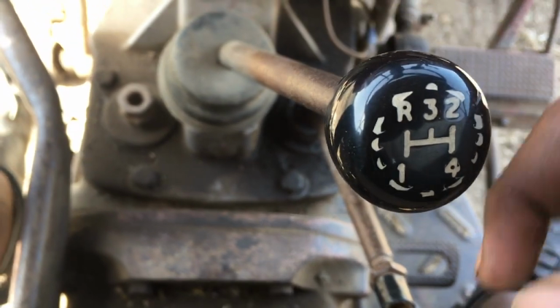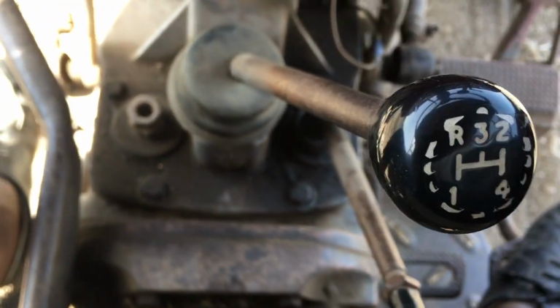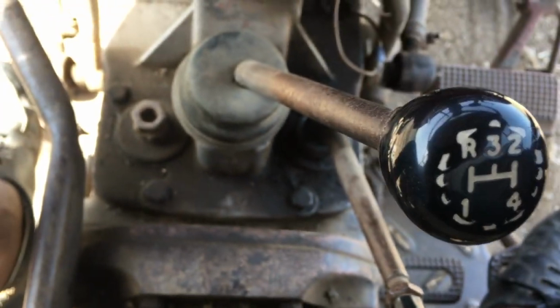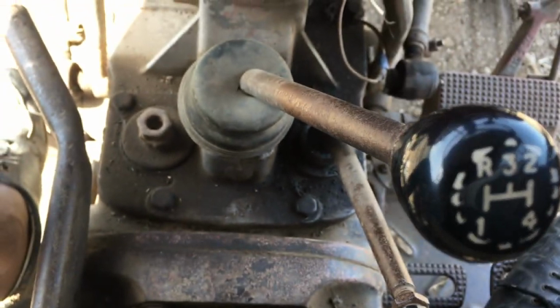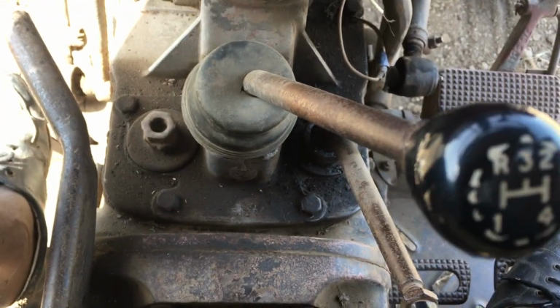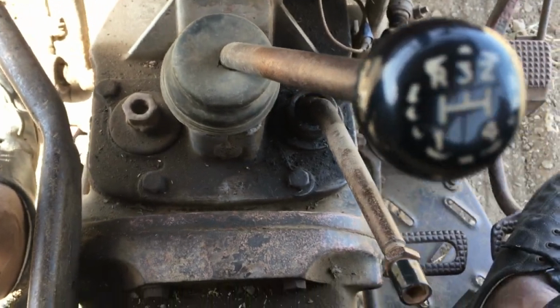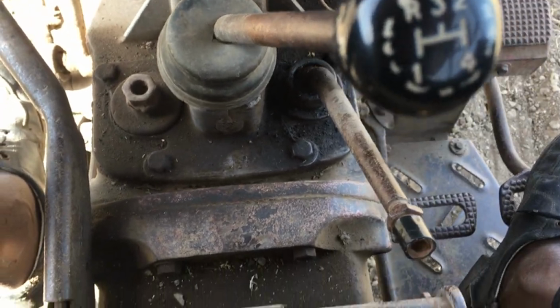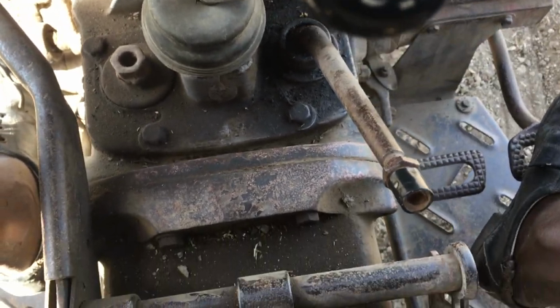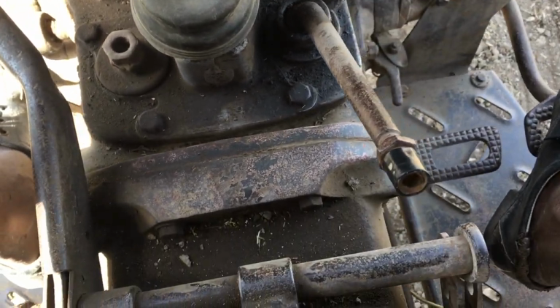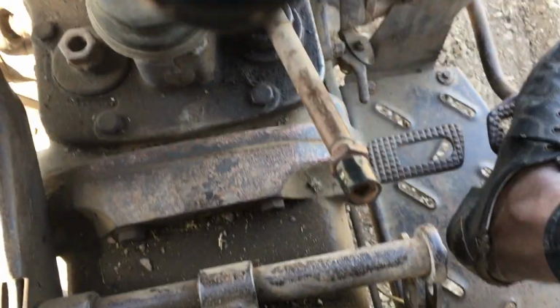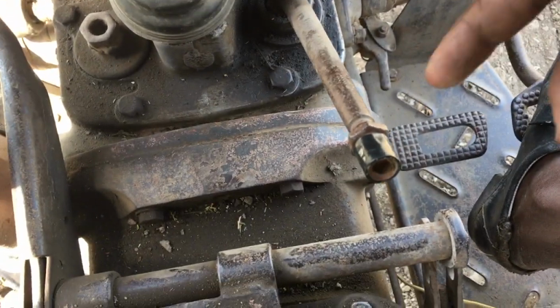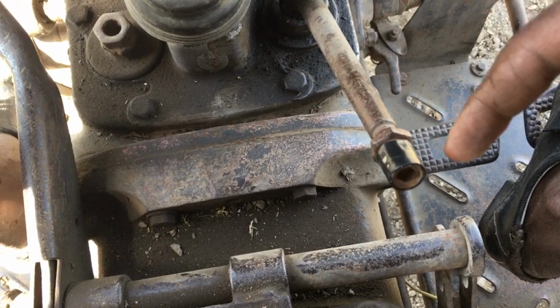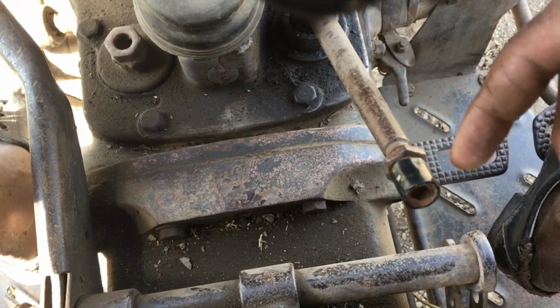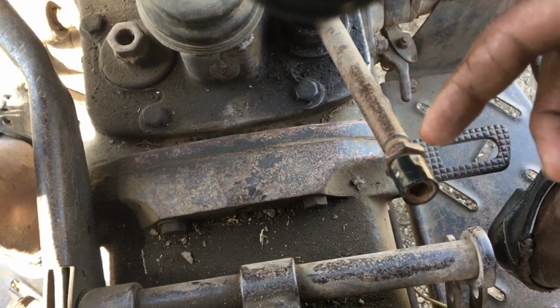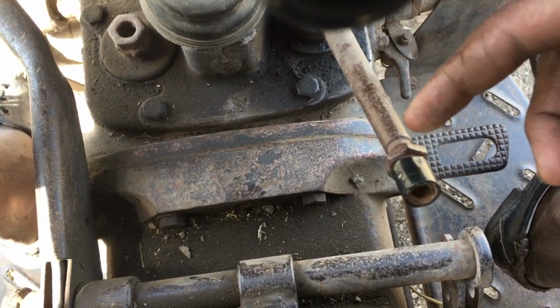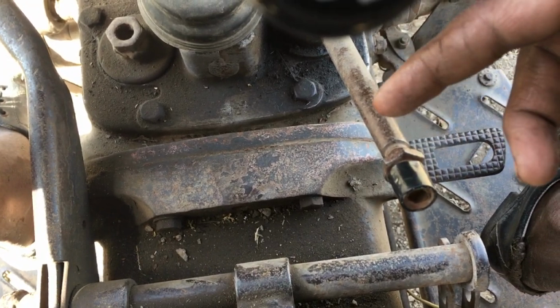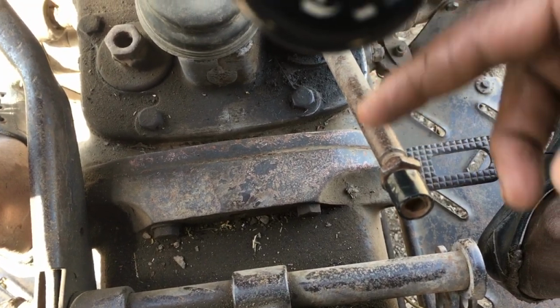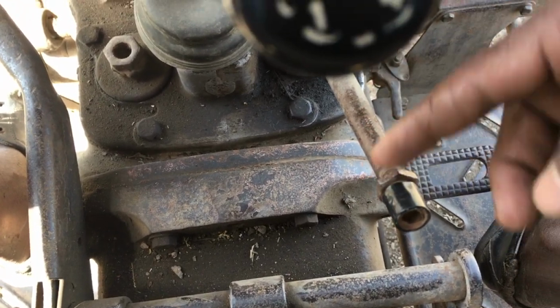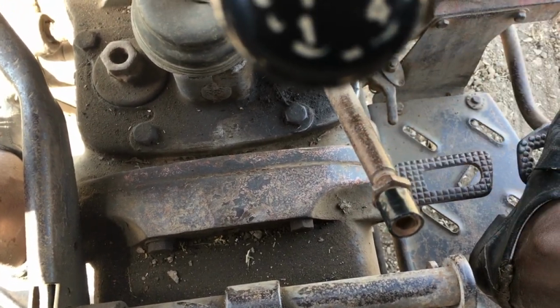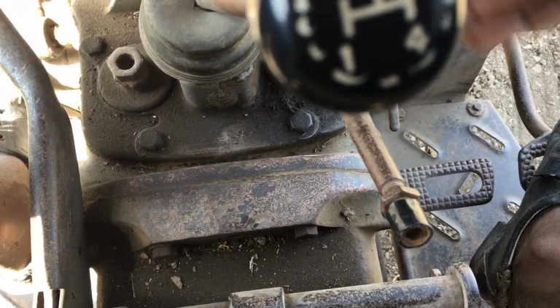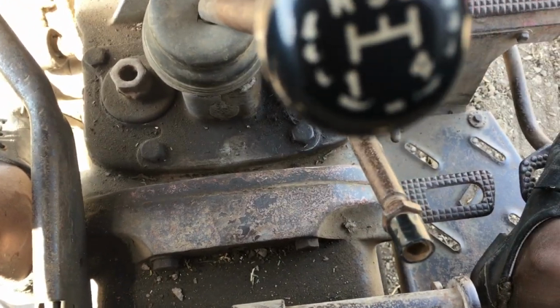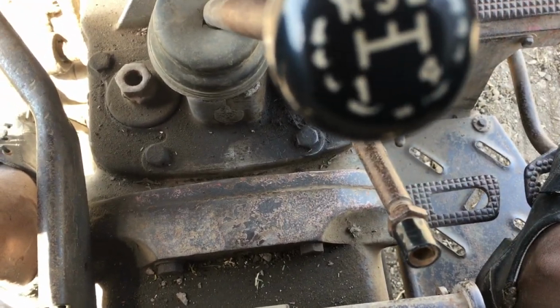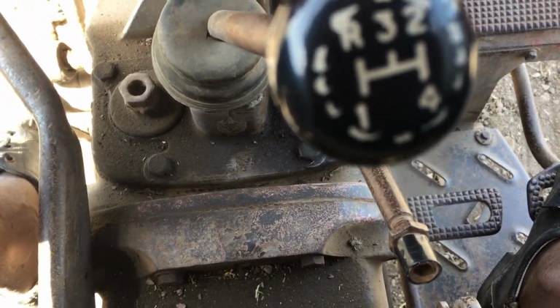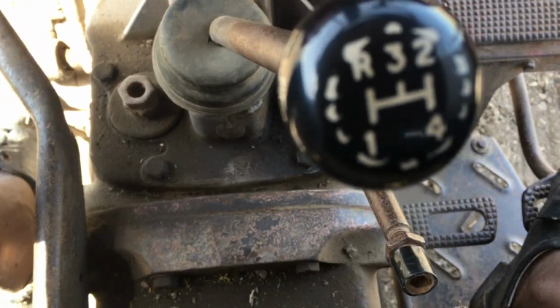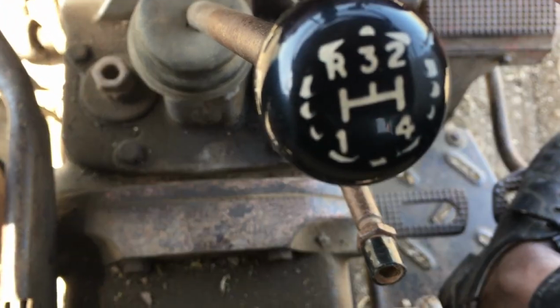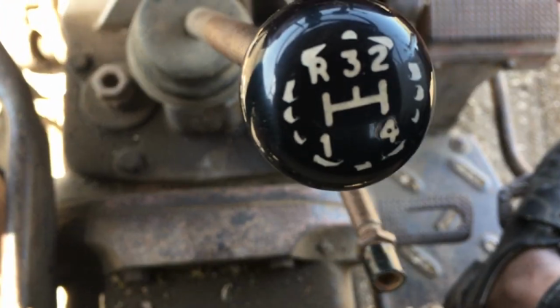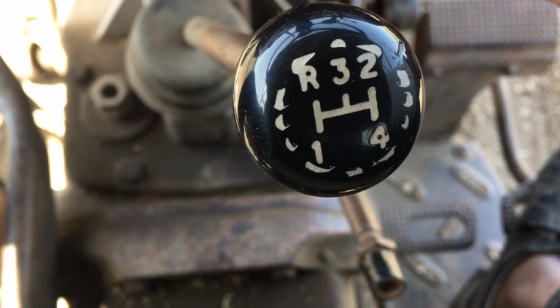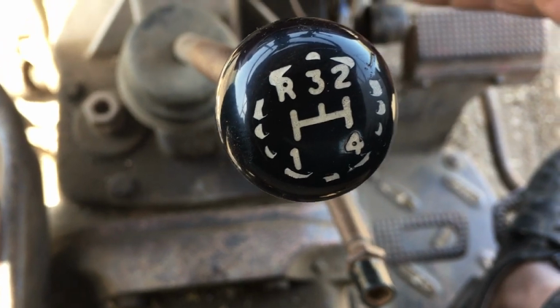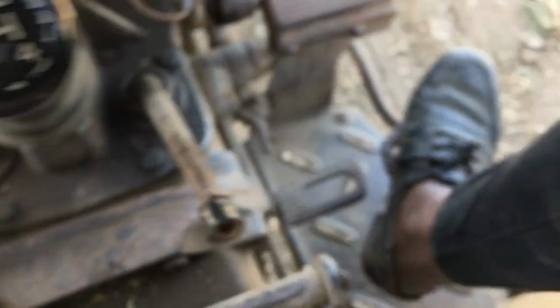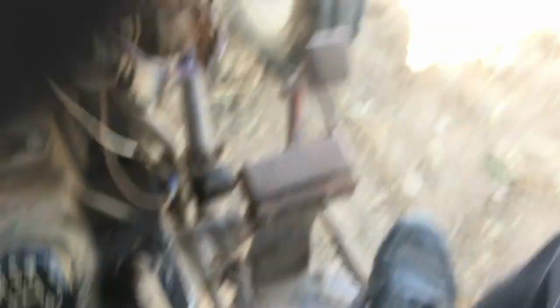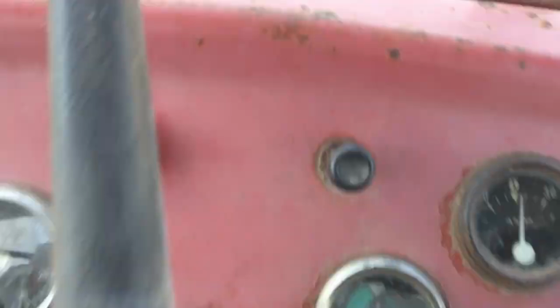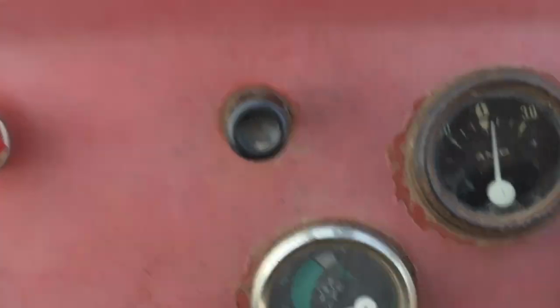This is the floor gear. There are two types of gear — this is high, and when it is upward it is low.